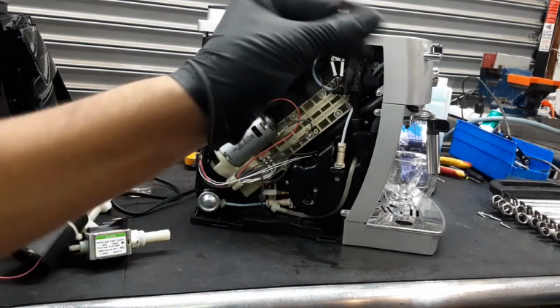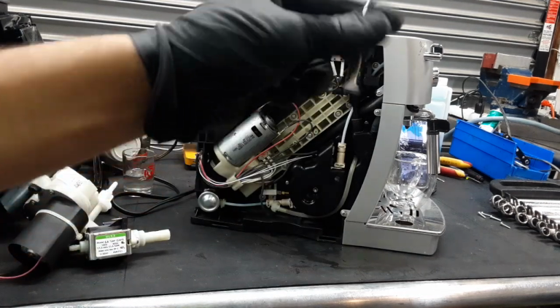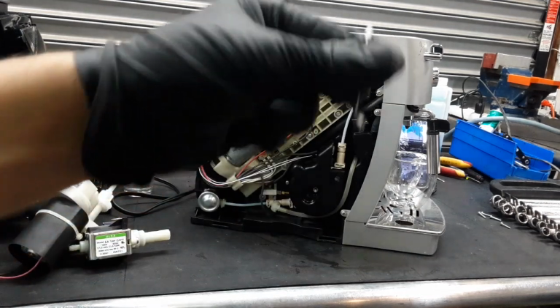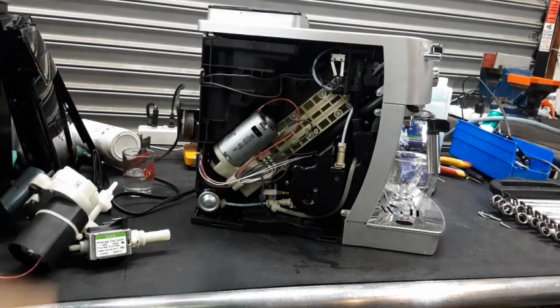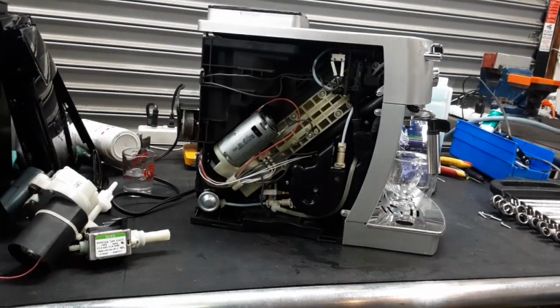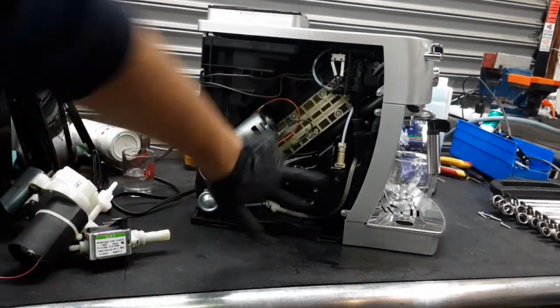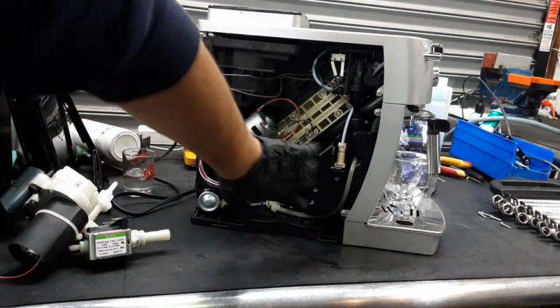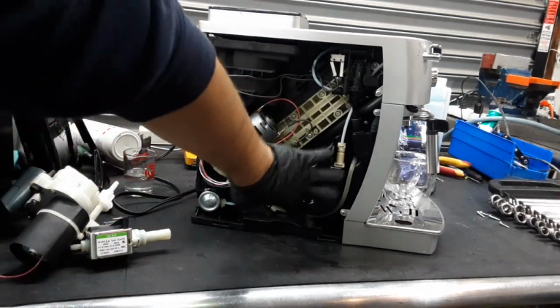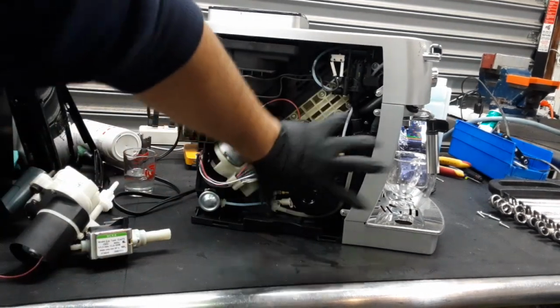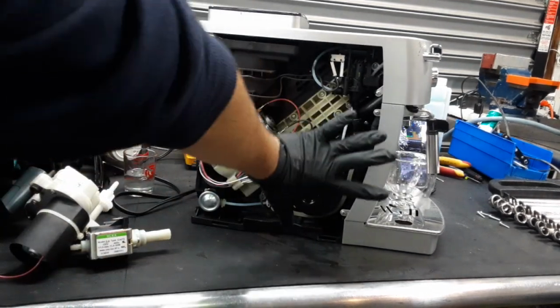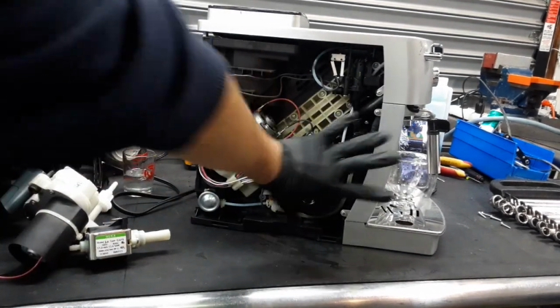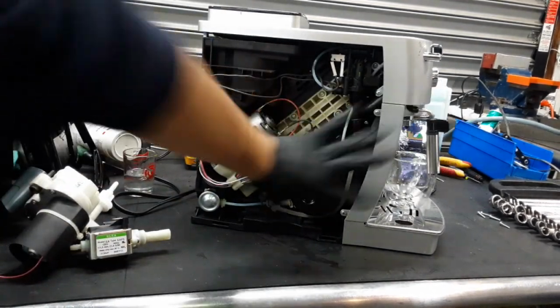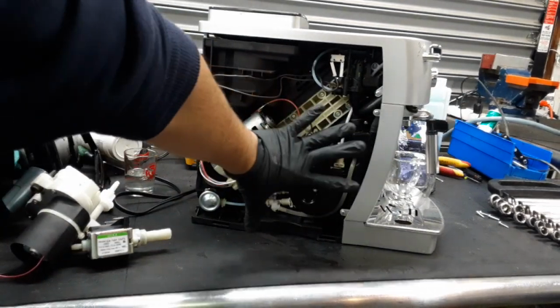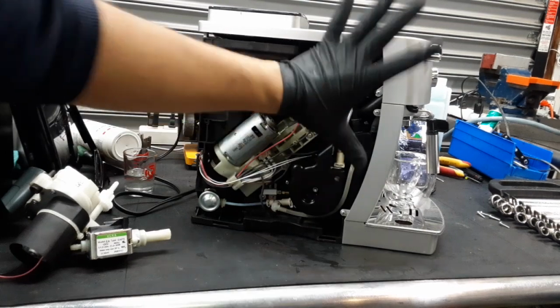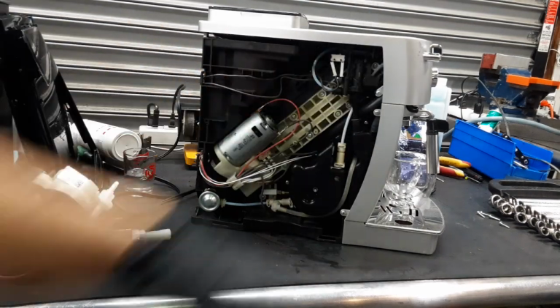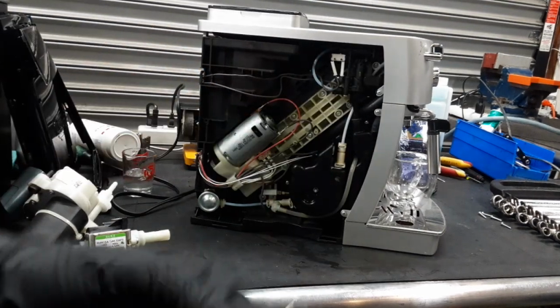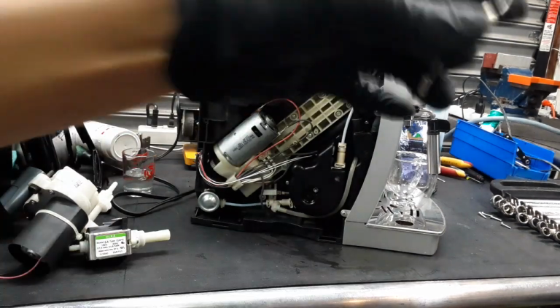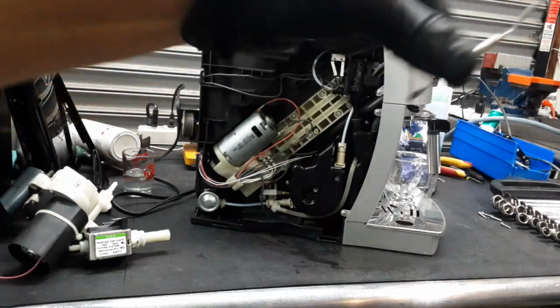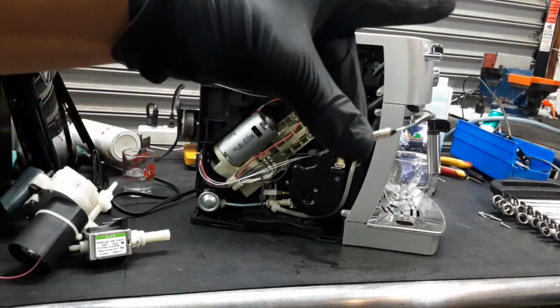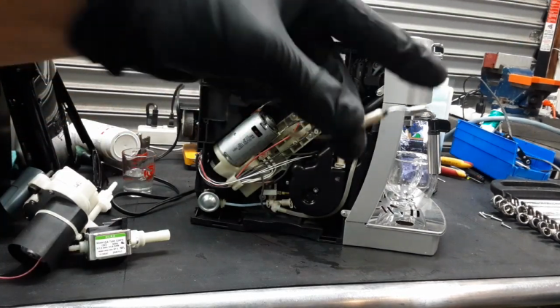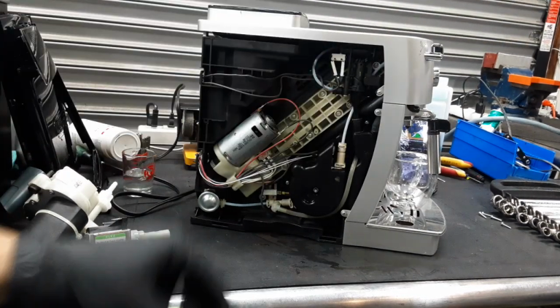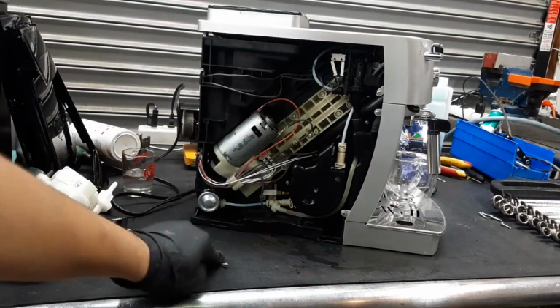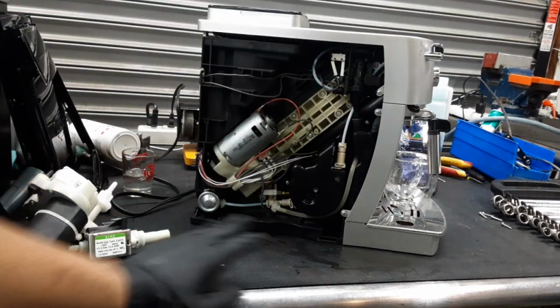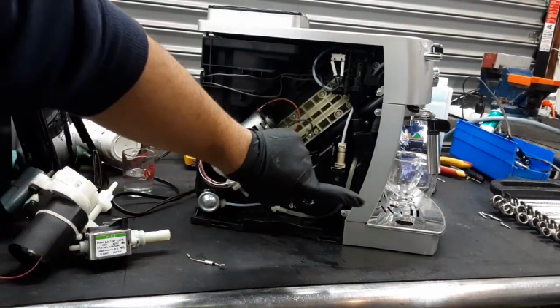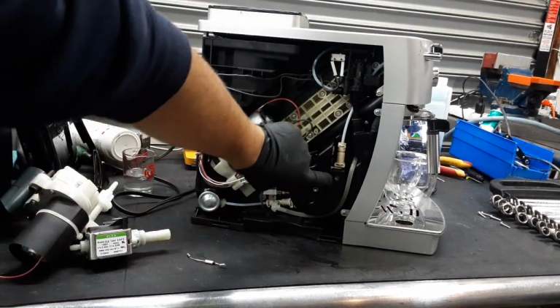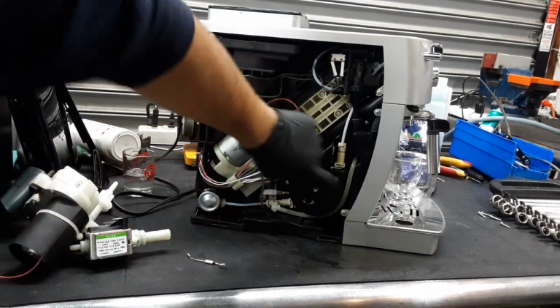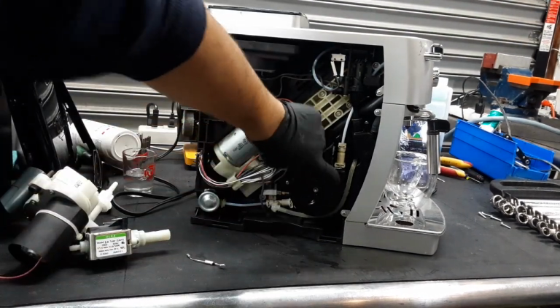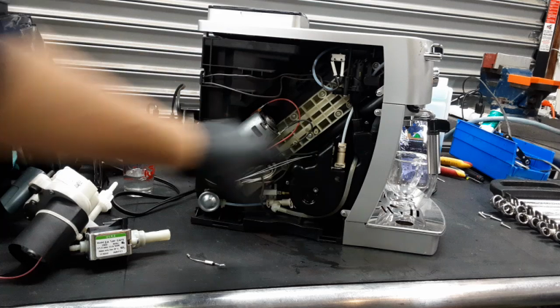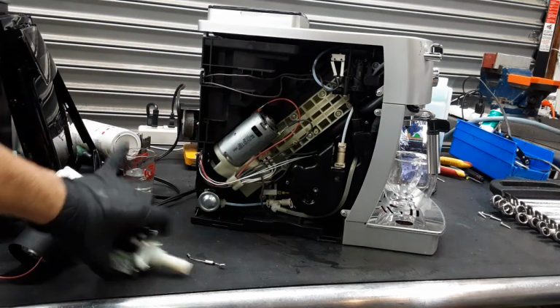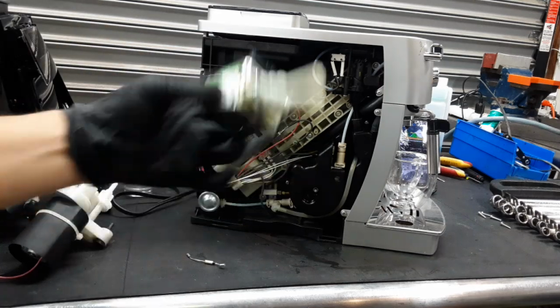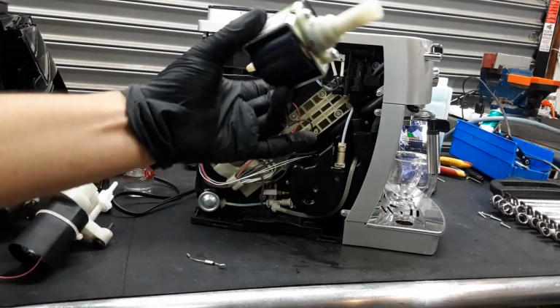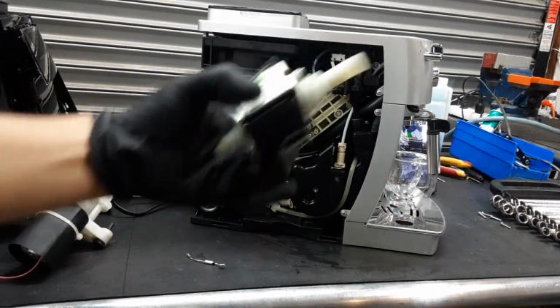Fortunately, to replace this thing, you literally need to remove the entire whole thing in order to get to this little fuse and replace it. So we did that — we replaced the whole fuse, and we also replaced the water pump.